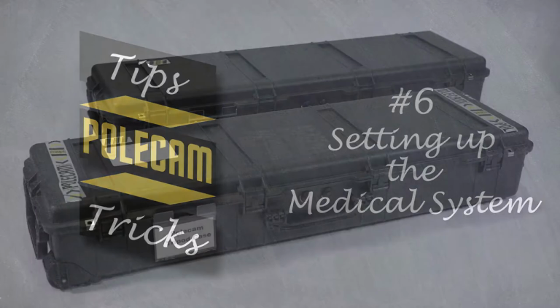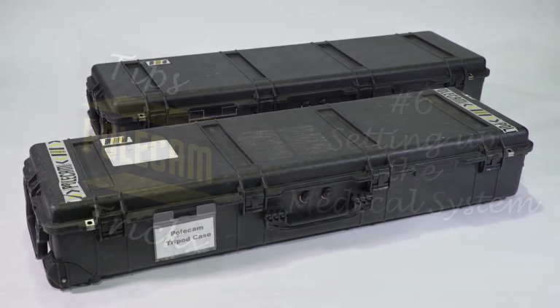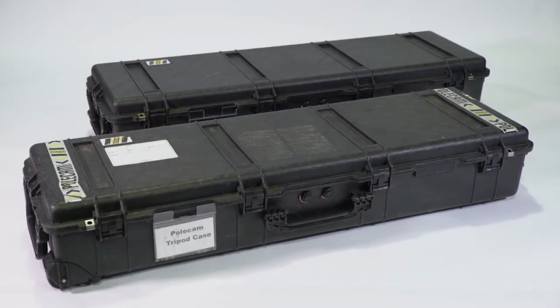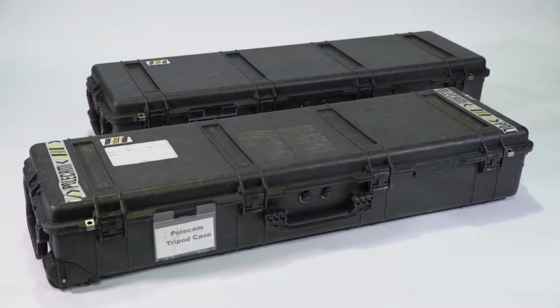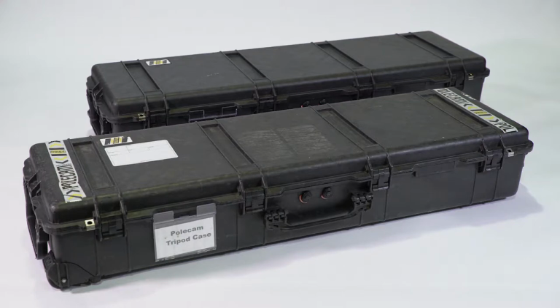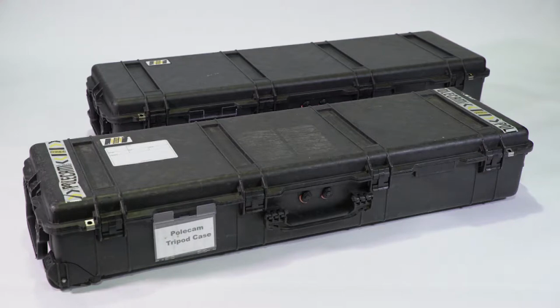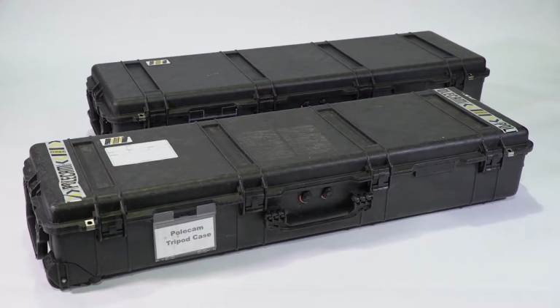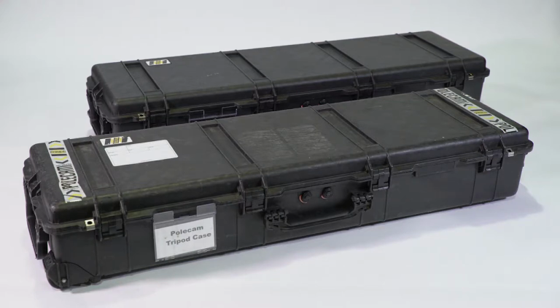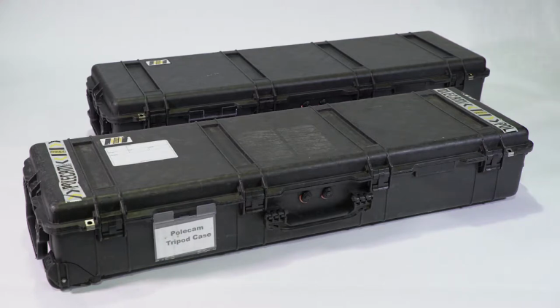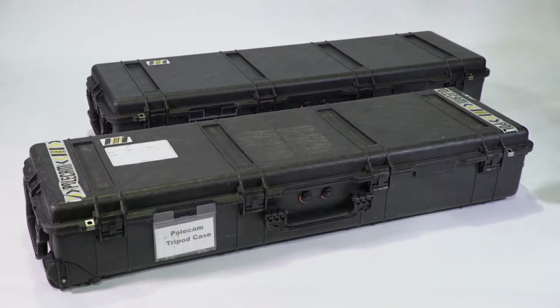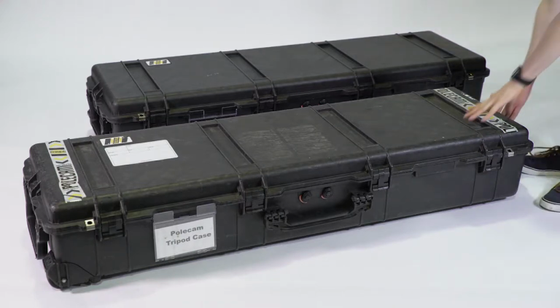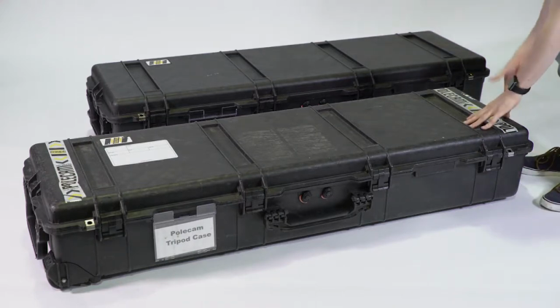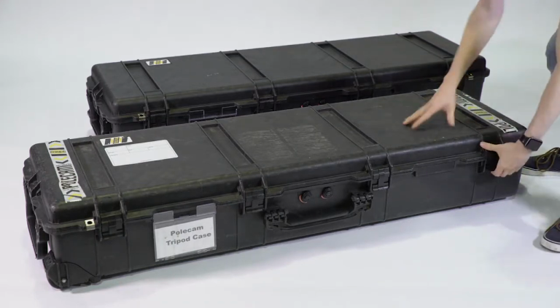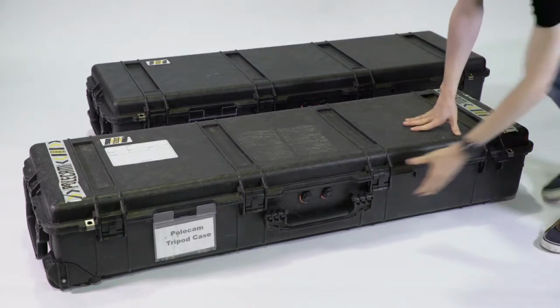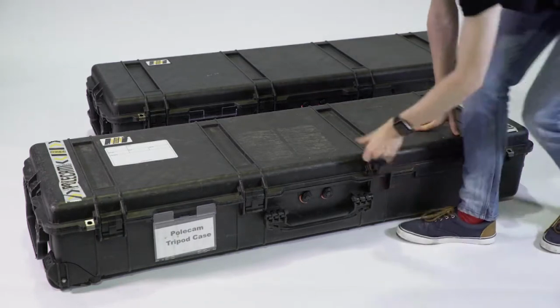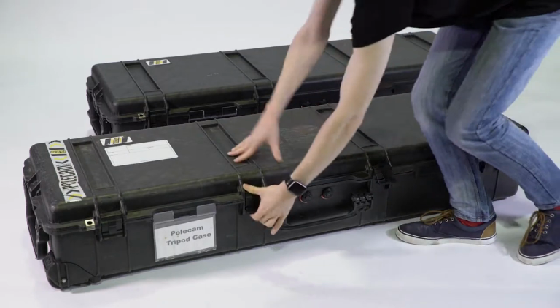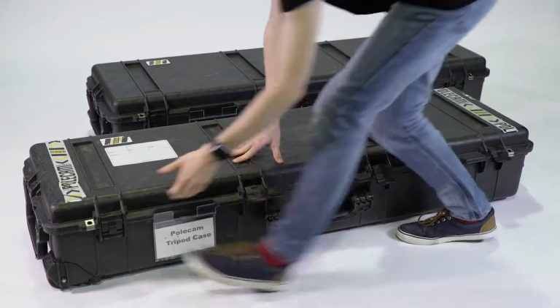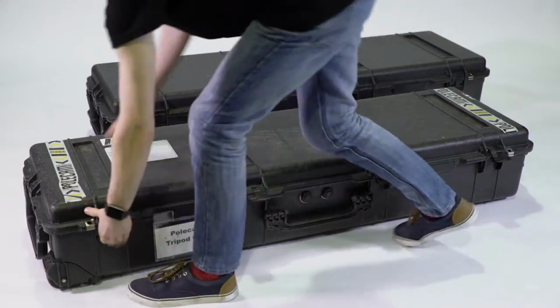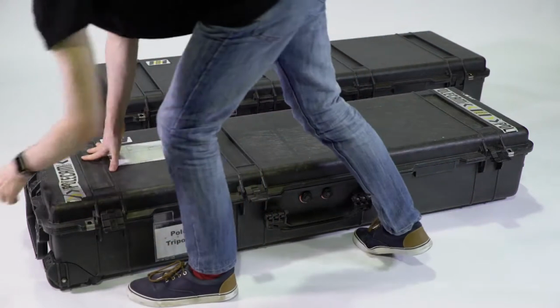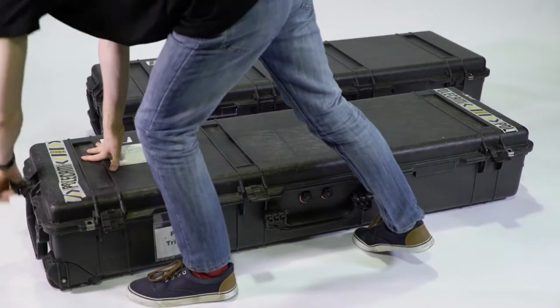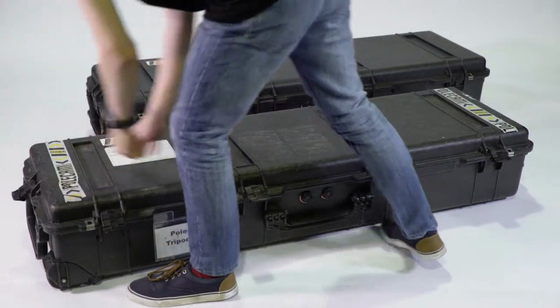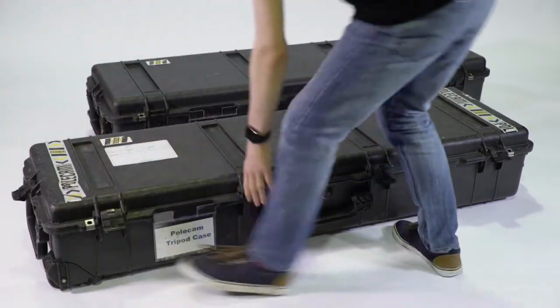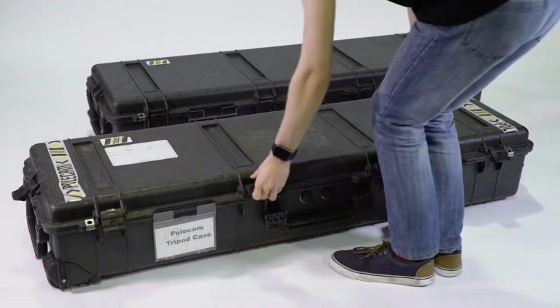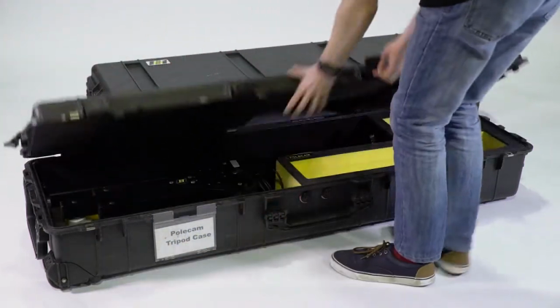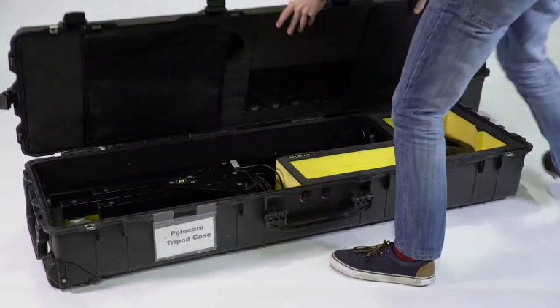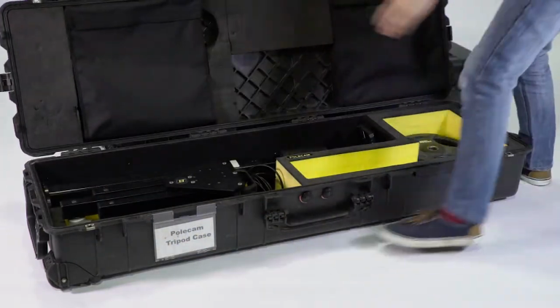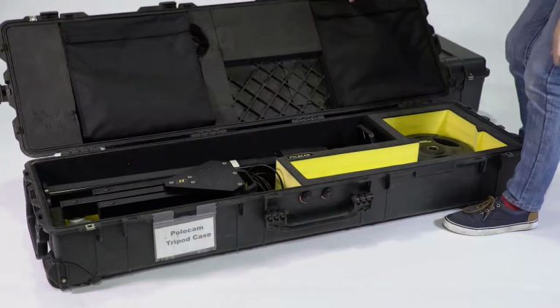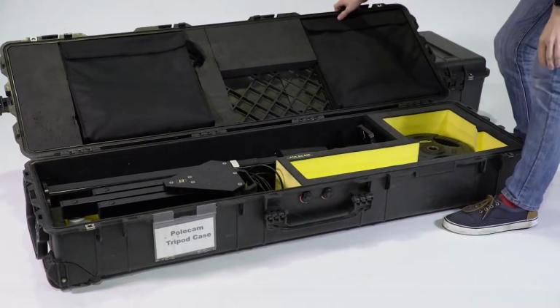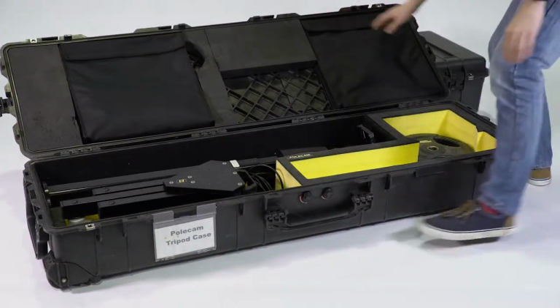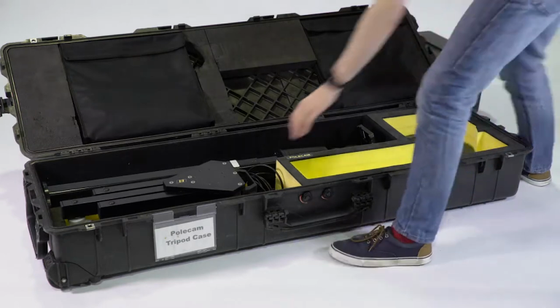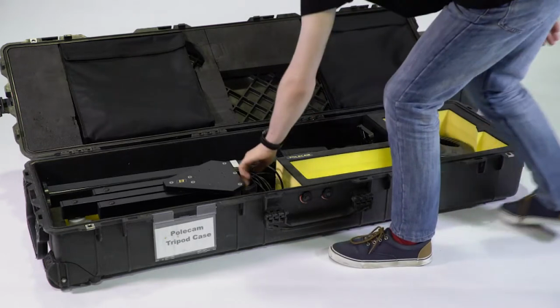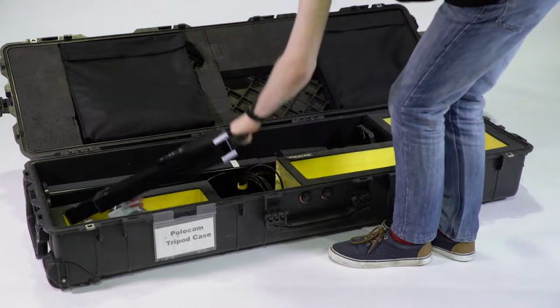The Polcam medical rig comes in two Peli 1770 flight cases: one to hold the rig and one for support equipment such as your tripod, autopod, and accessories.